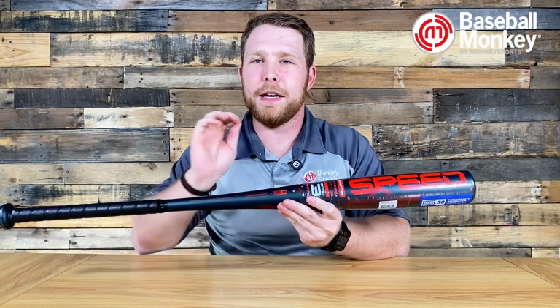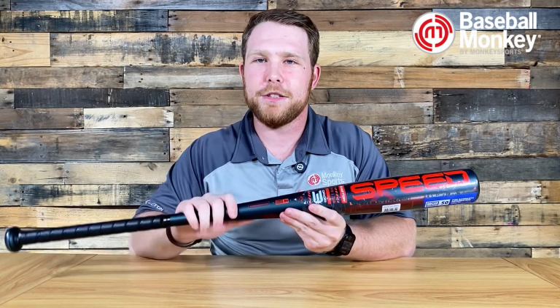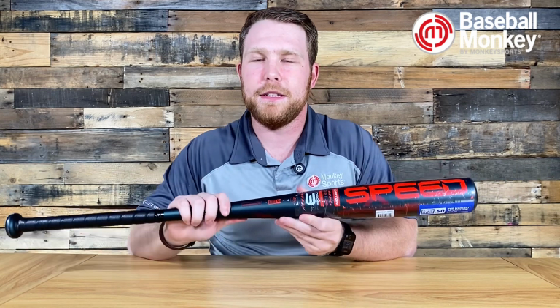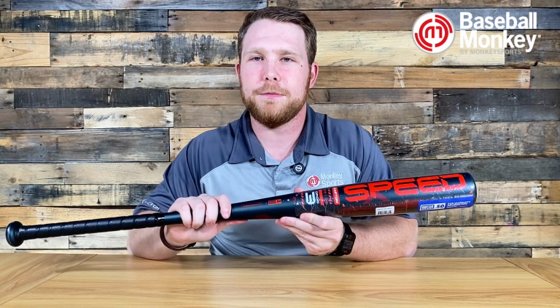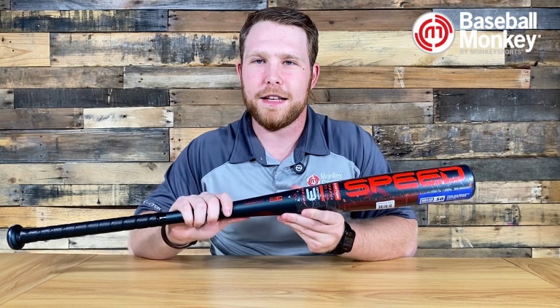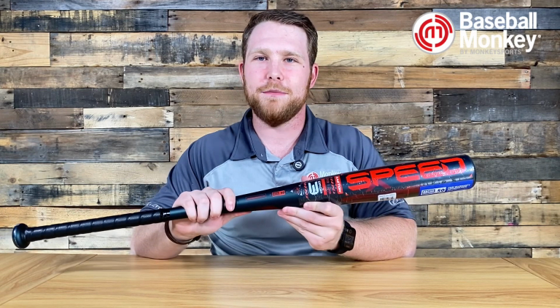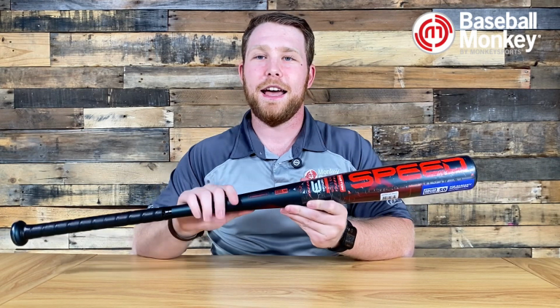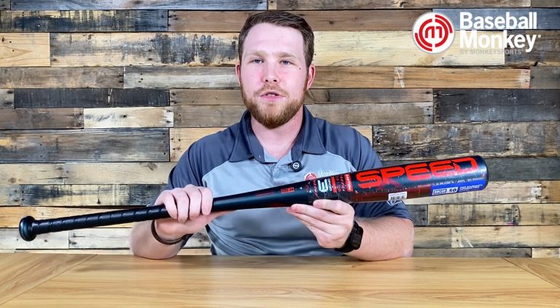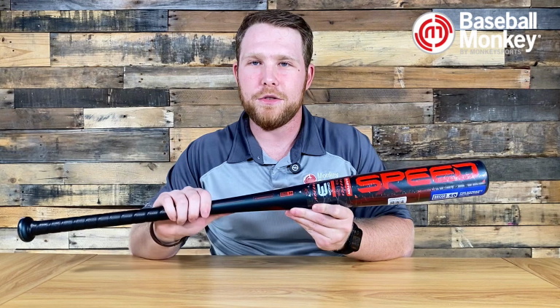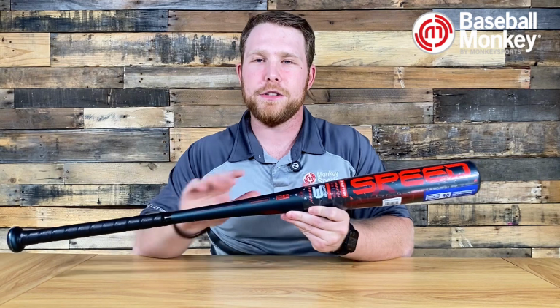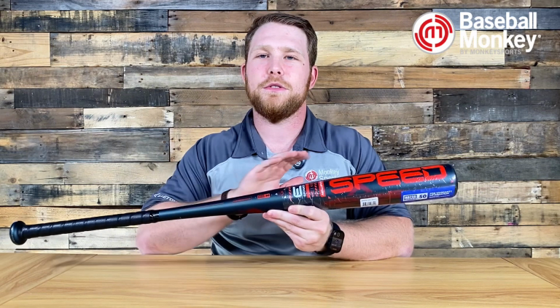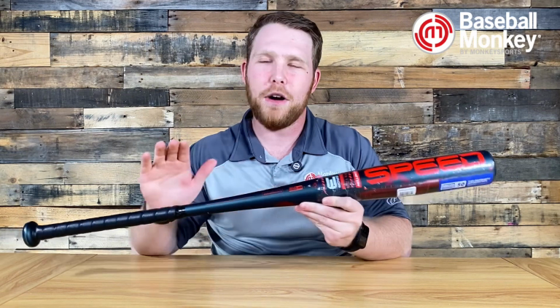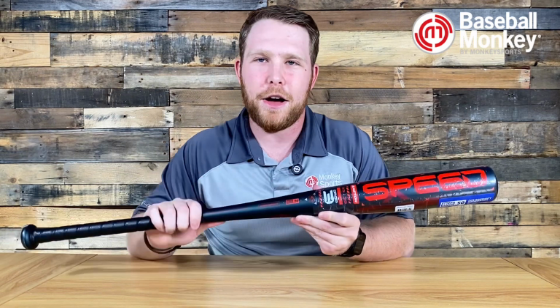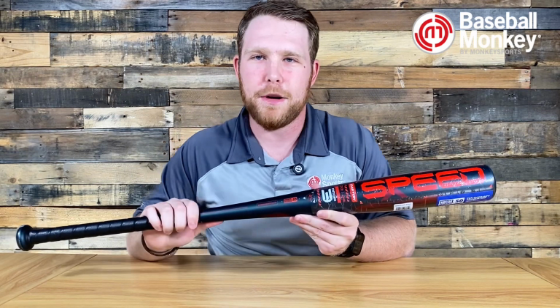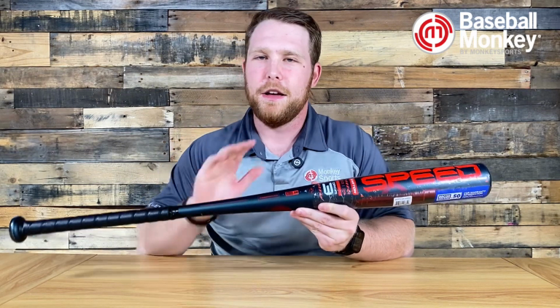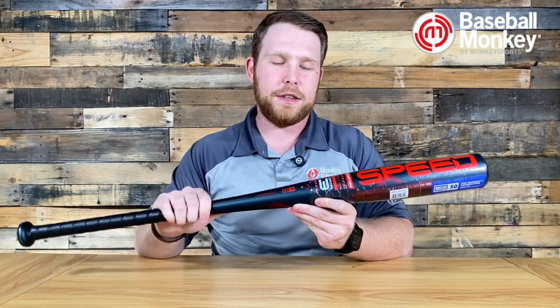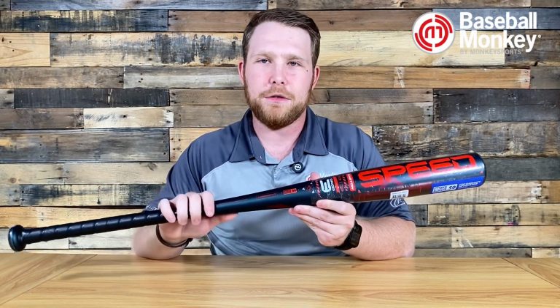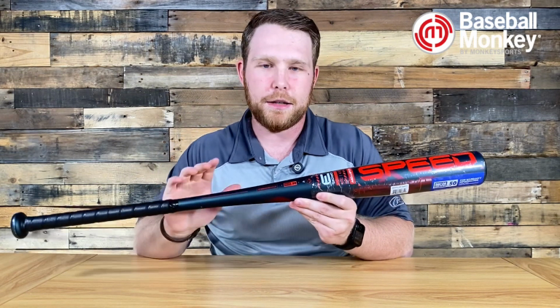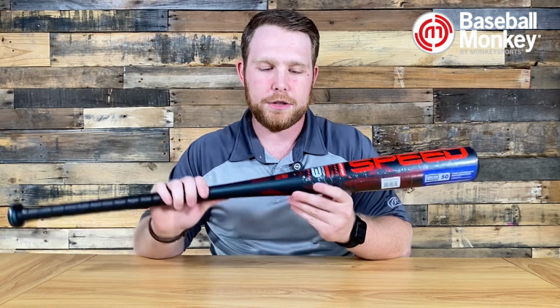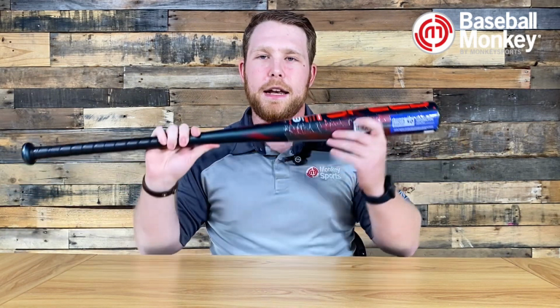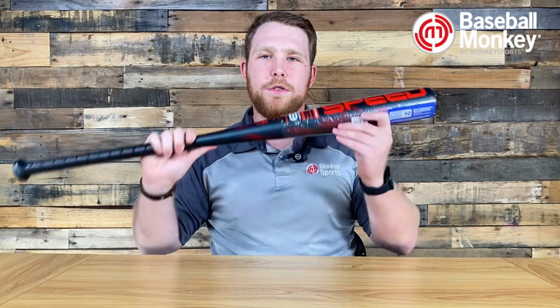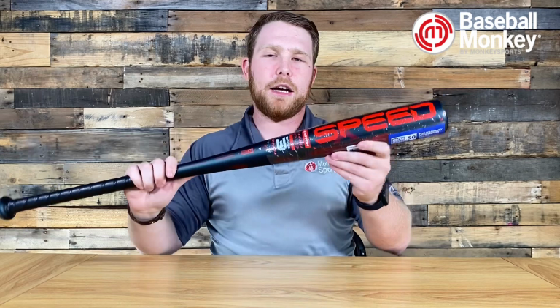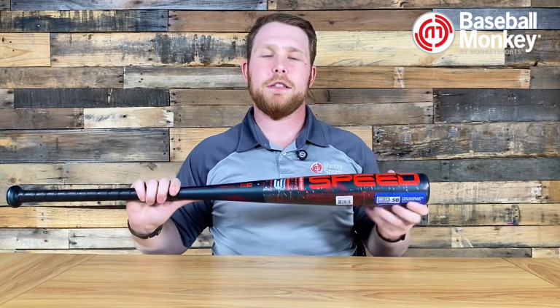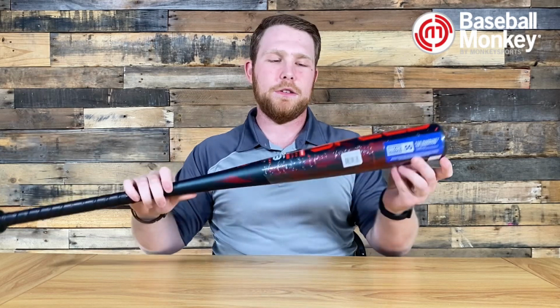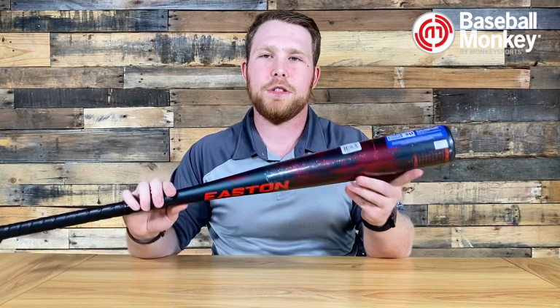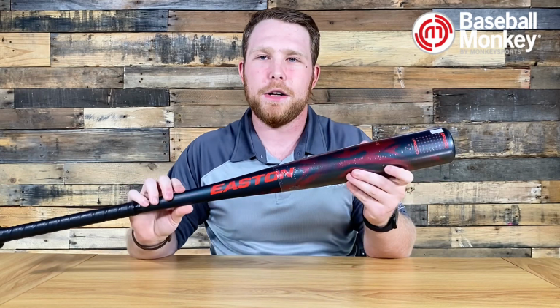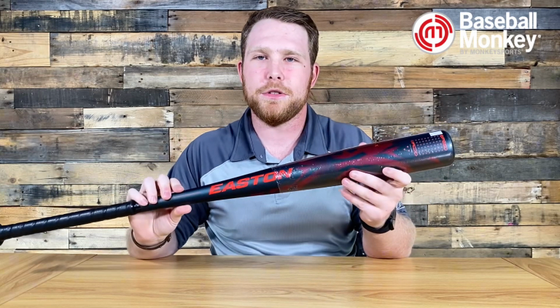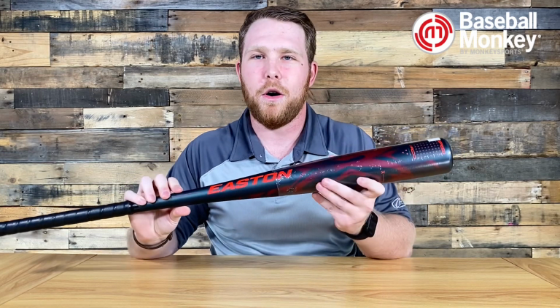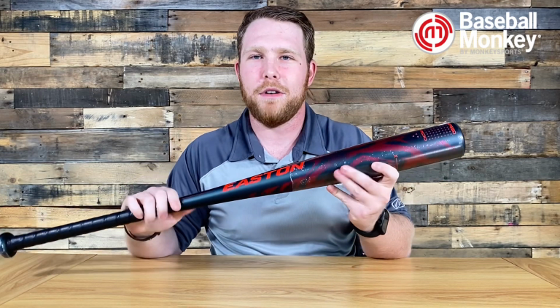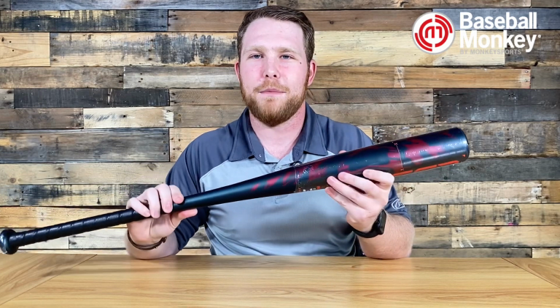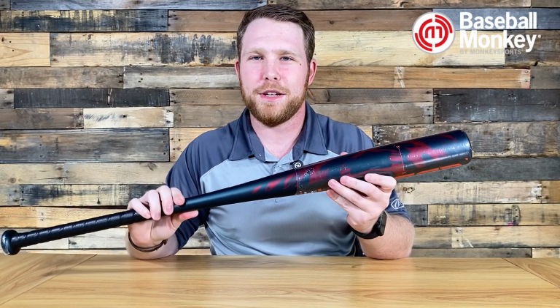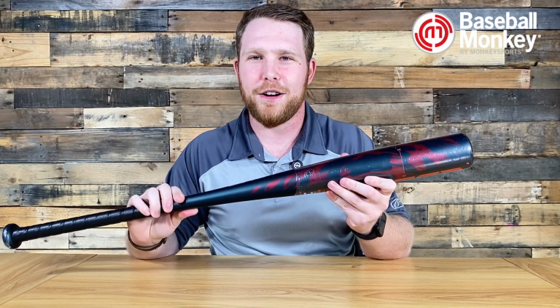The biggest thing to know about the Easton Speed is that it comes in at under $100, so plenty of value for money — there's nothing else that really can come close. If you want to check out the Easton Speed, you can do so at a Monkey Sports store or online at BaseballMonkey.com.